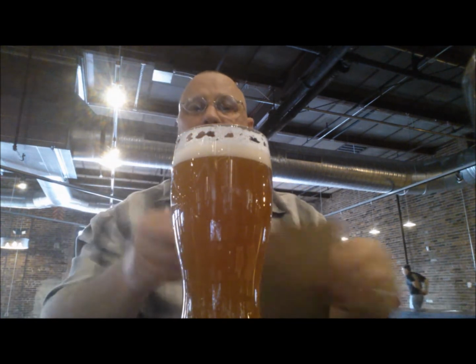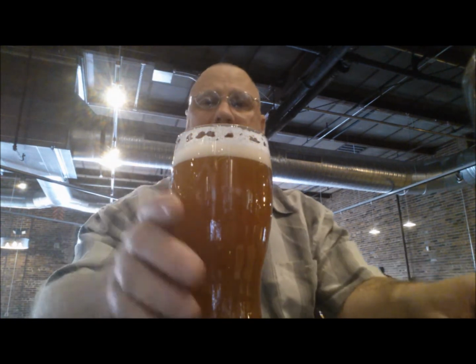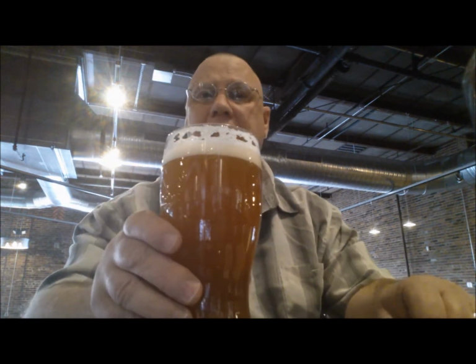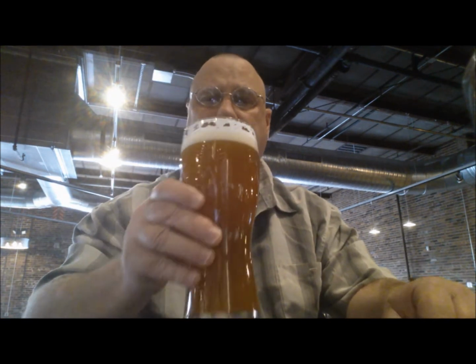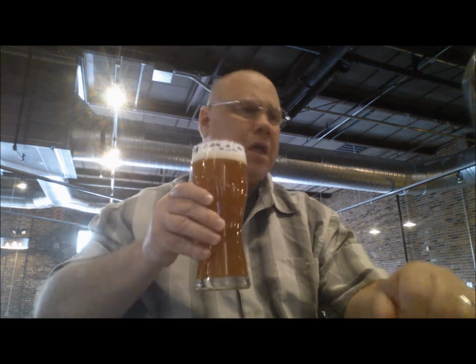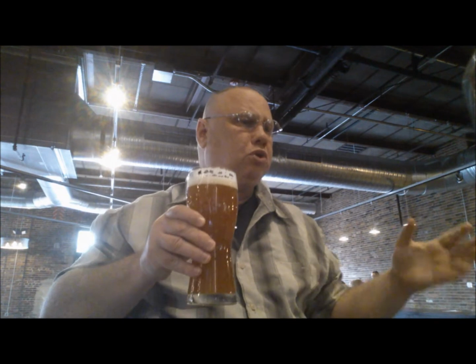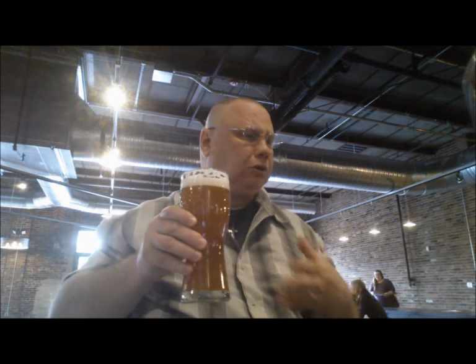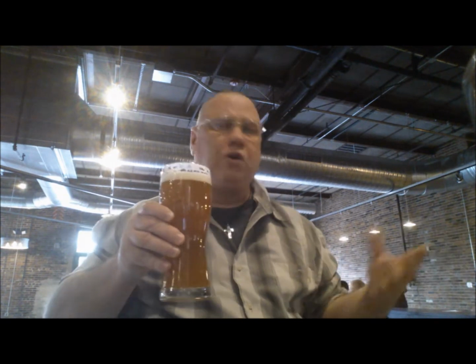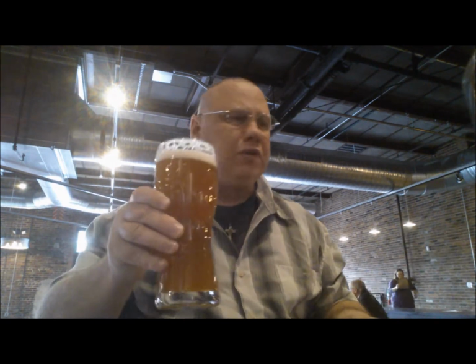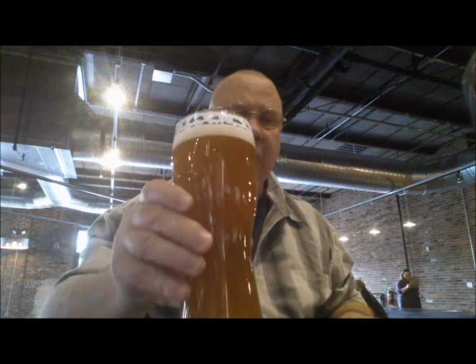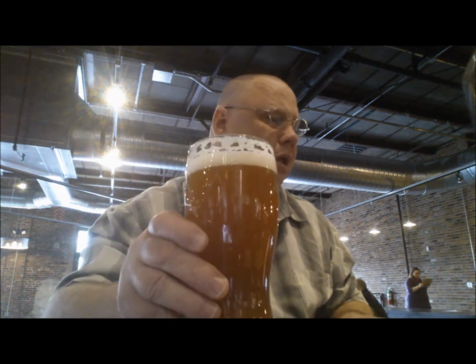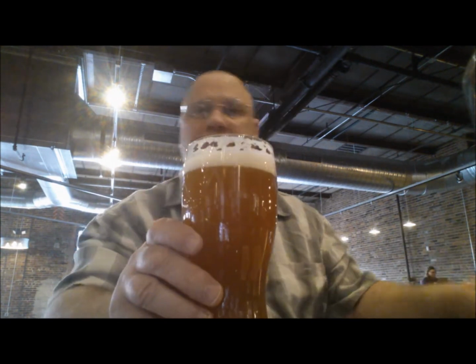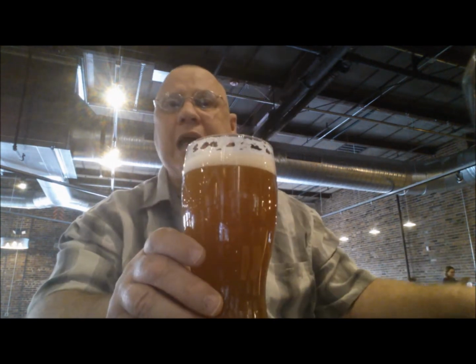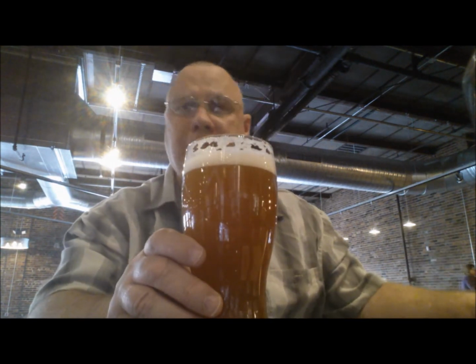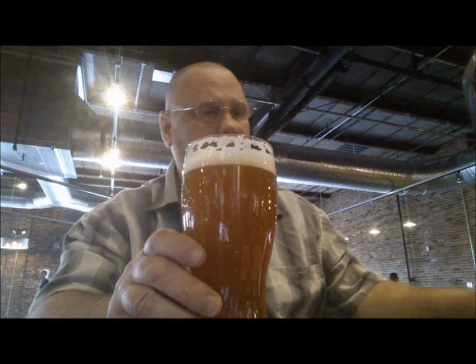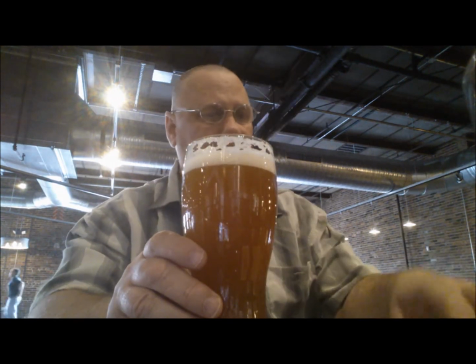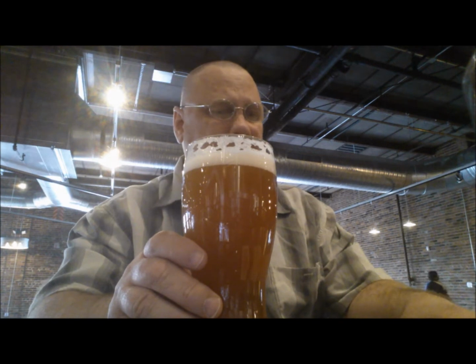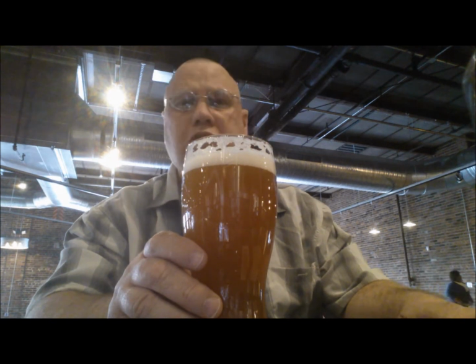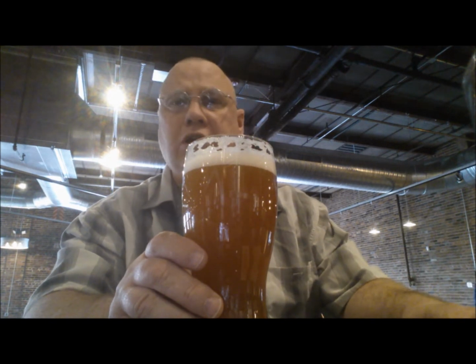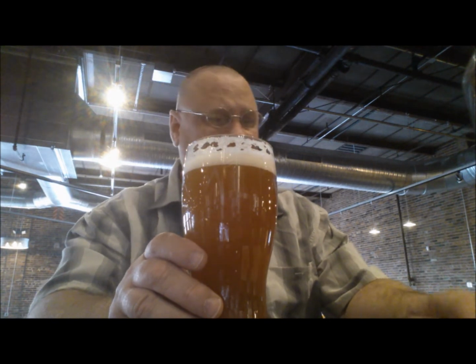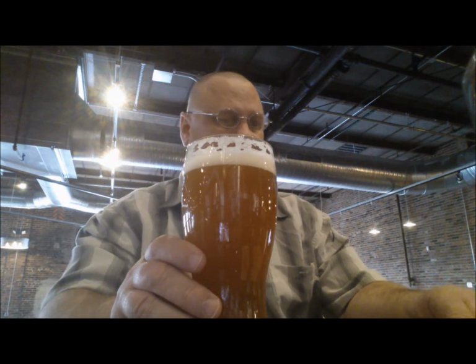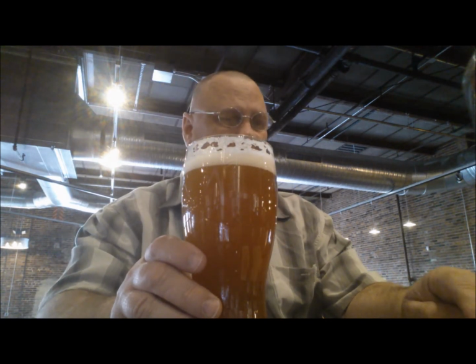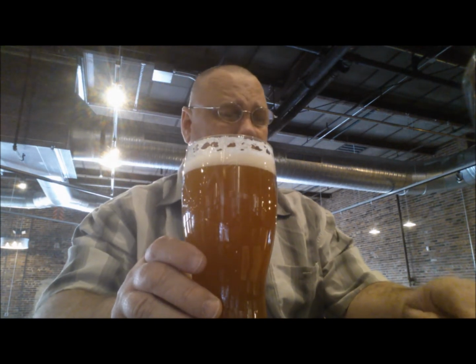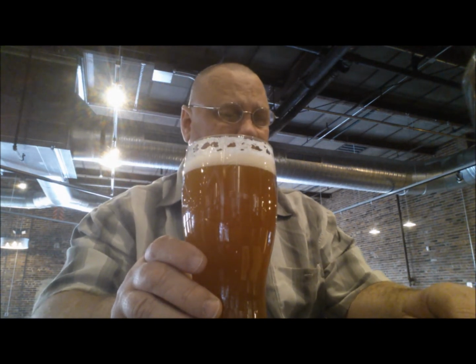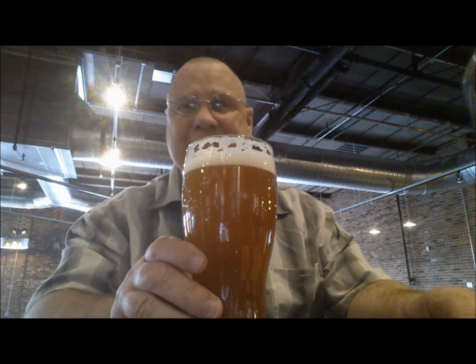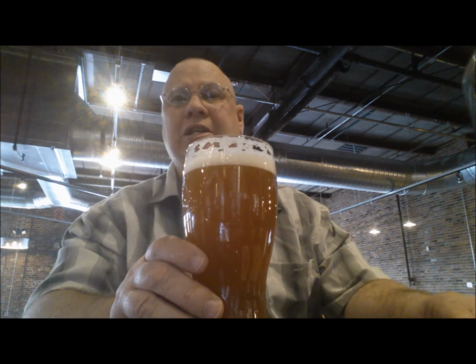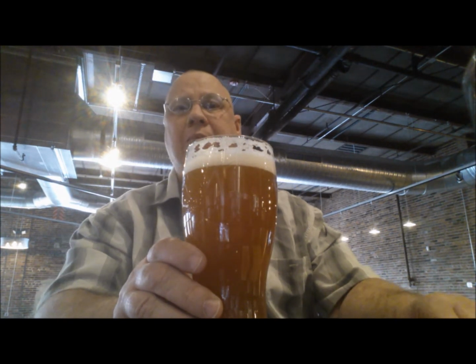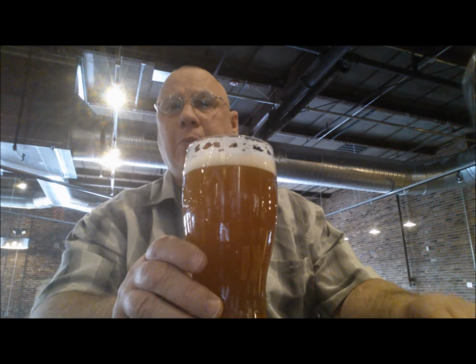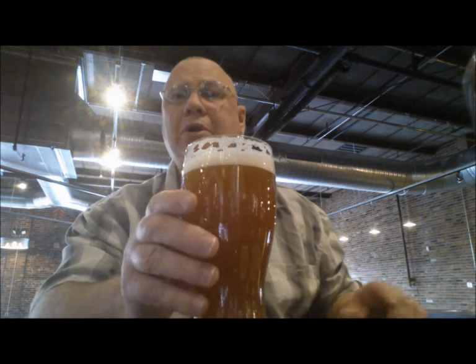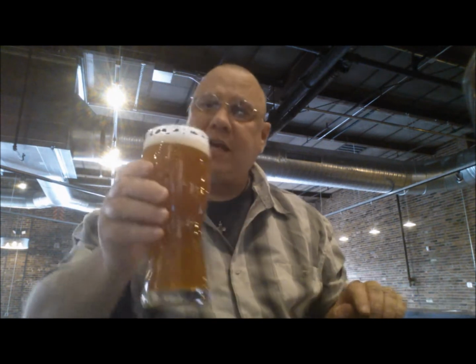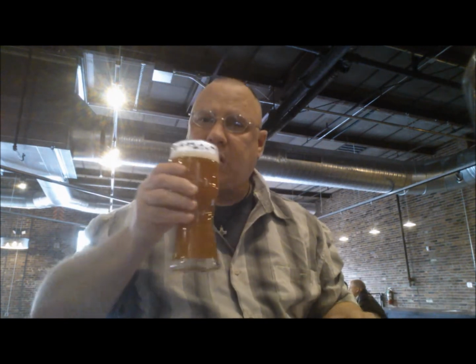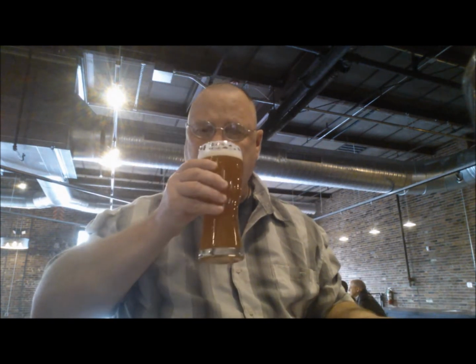I've never had anything like this before. They do several different versions of an IPA. The one I just had was a Bavarian IPA, and they have this Triskel Single Hop. They also do a Cascade Single Hop, which I'll probably try next just out of curiosity.